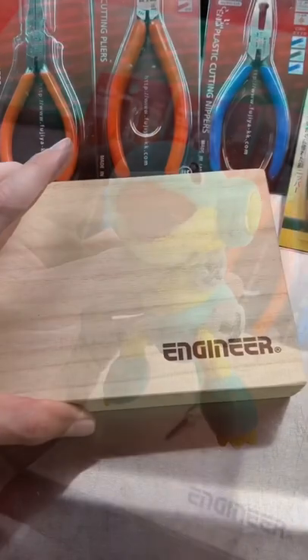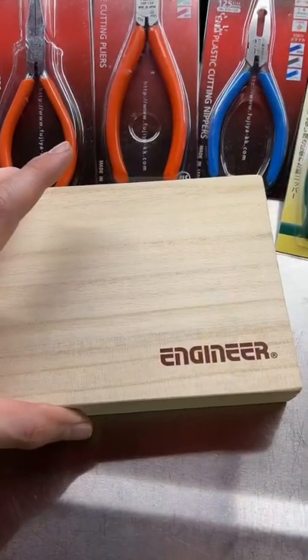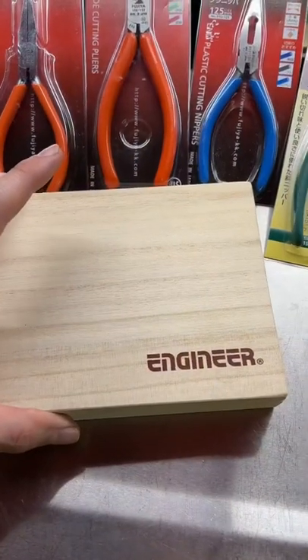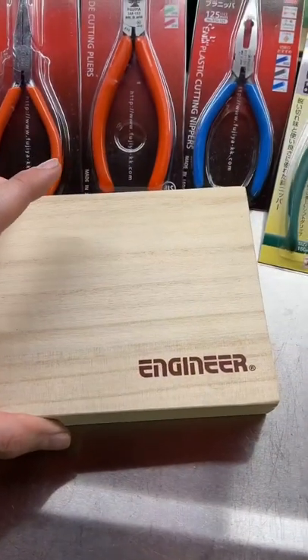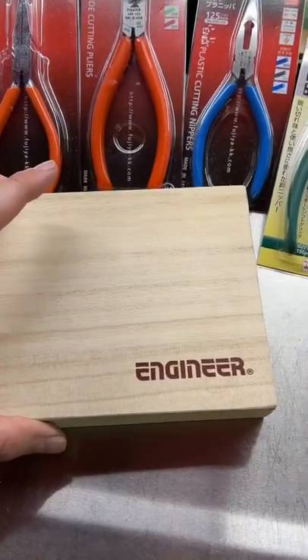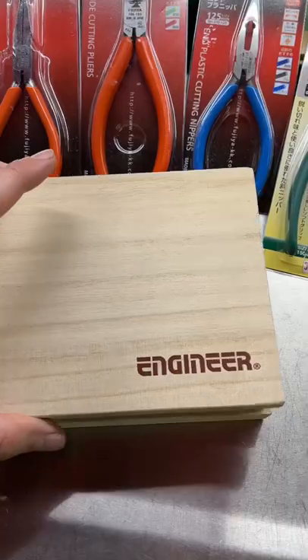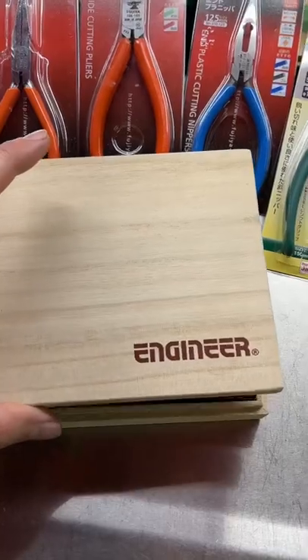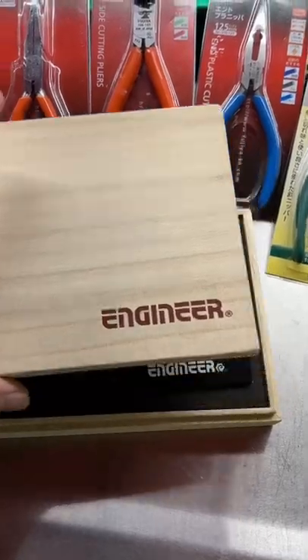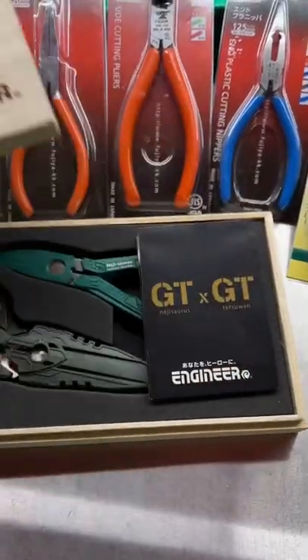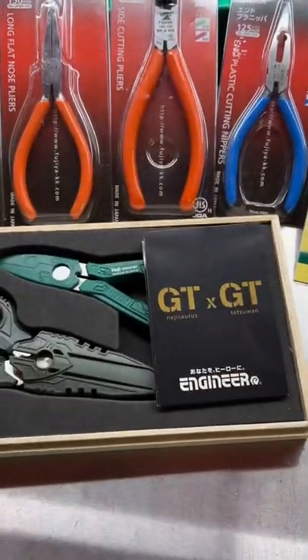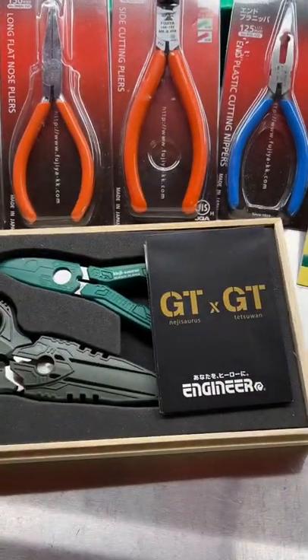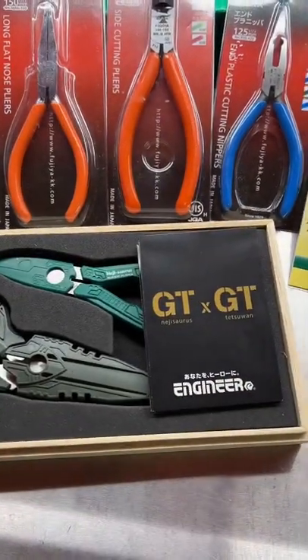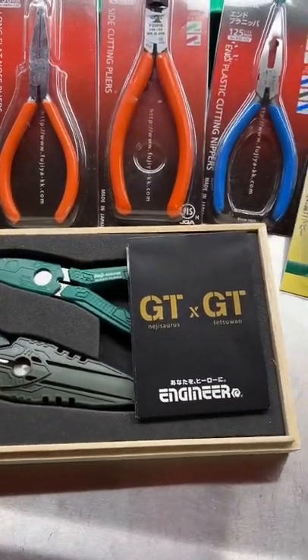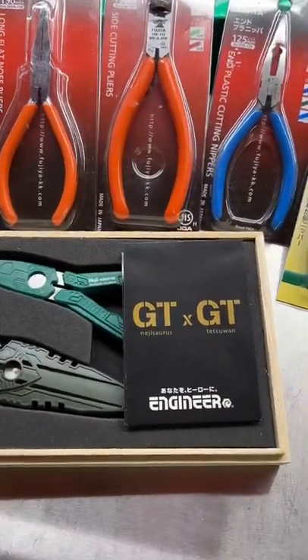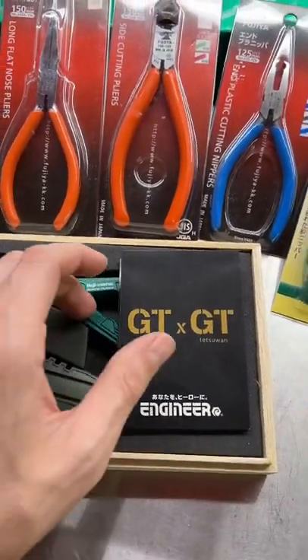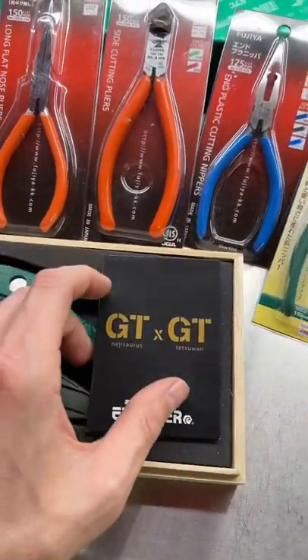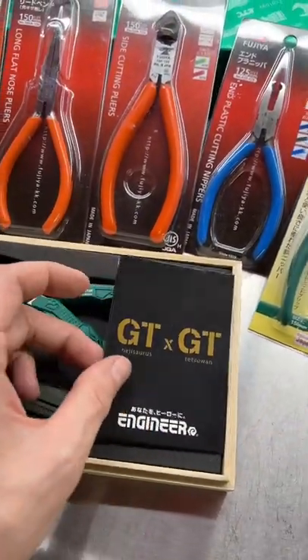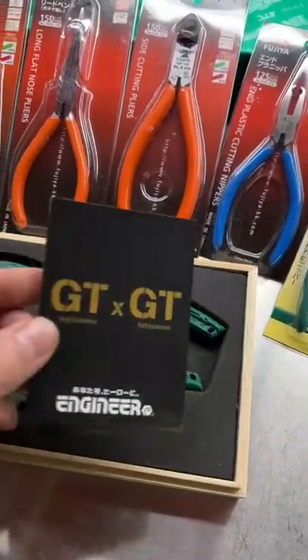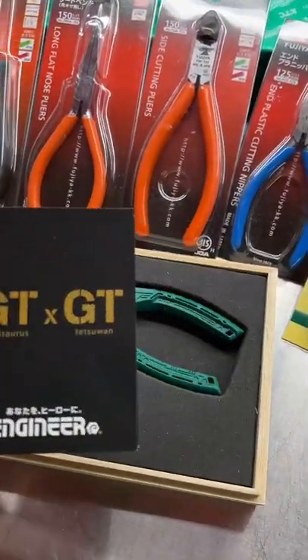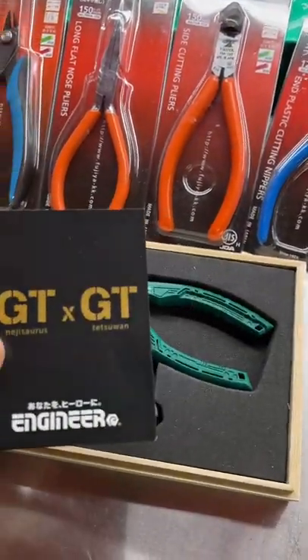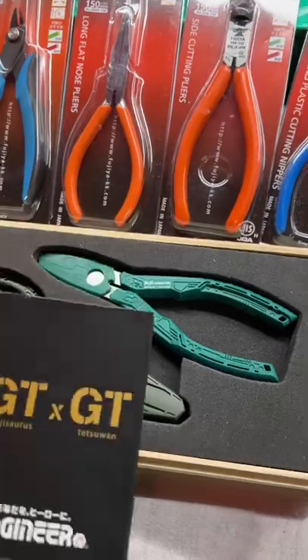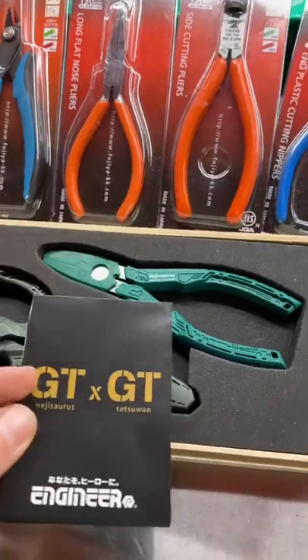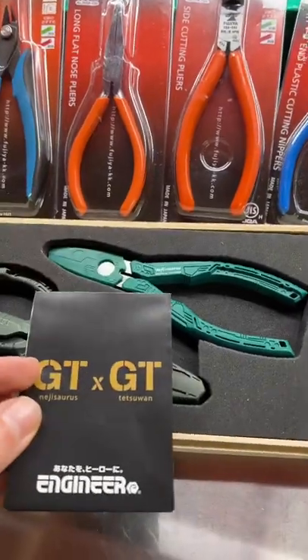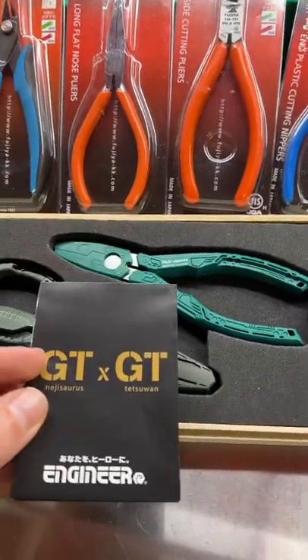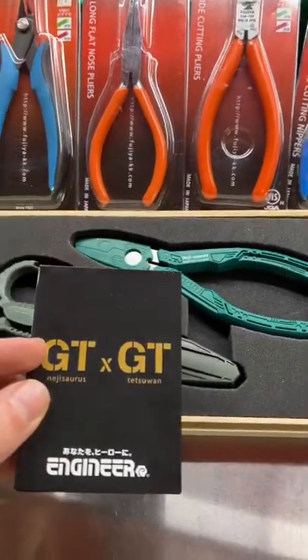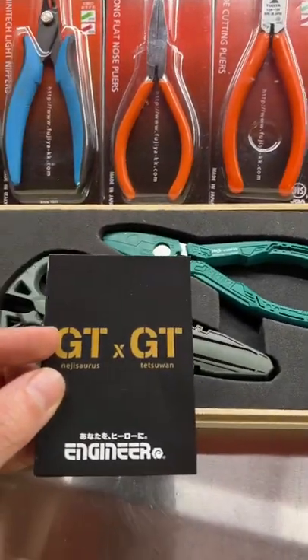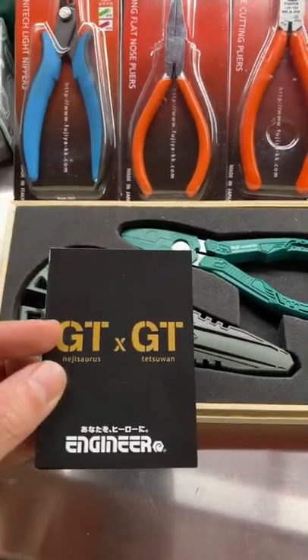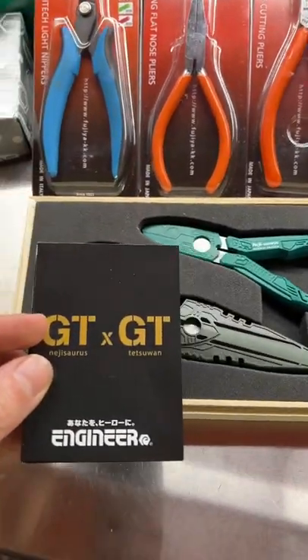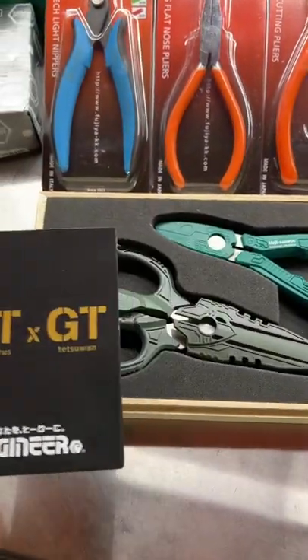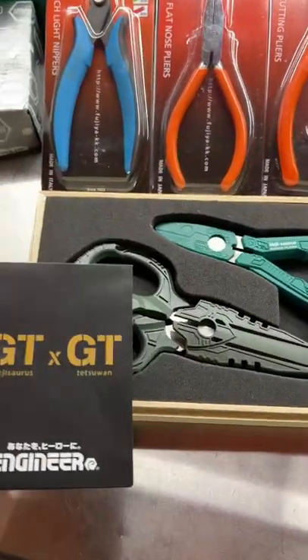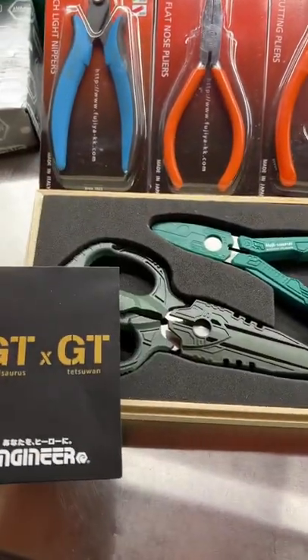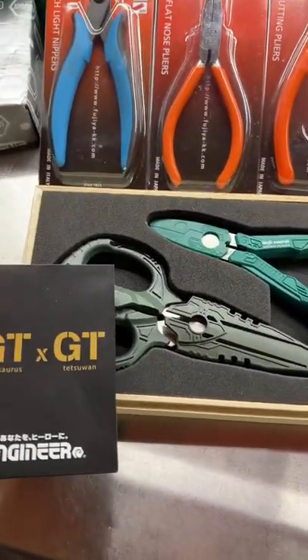Today we're focused on this special set that comes in this wooden box. It is the GT by GT set — the GT Nijisaurus screw extraction pliers and the GT Tetsuan shears.